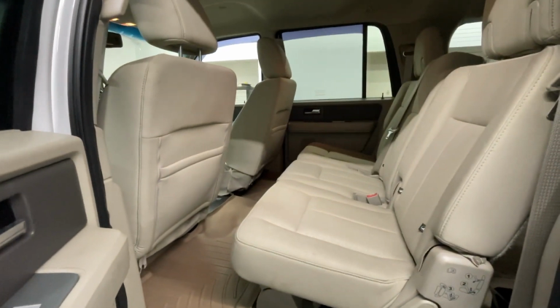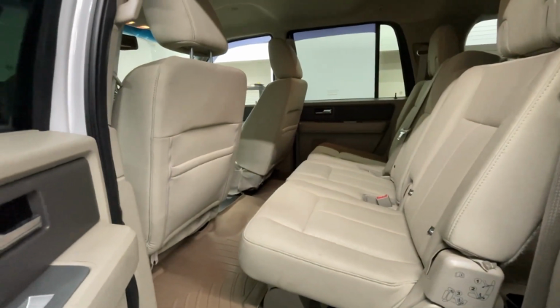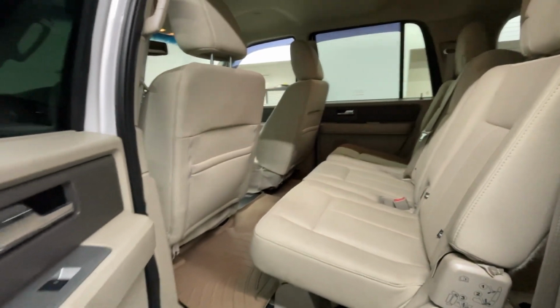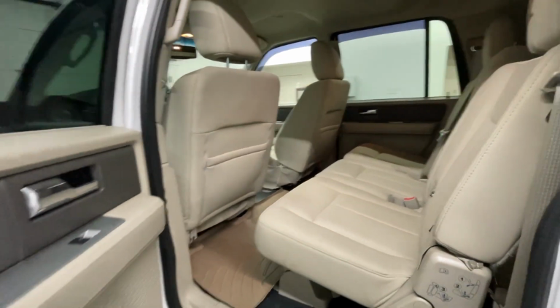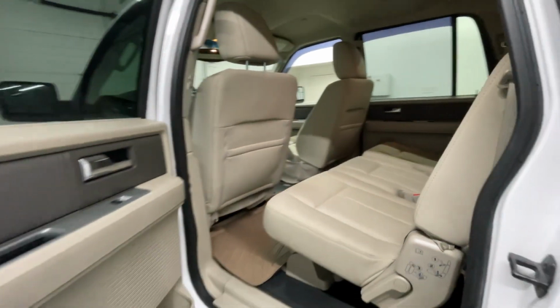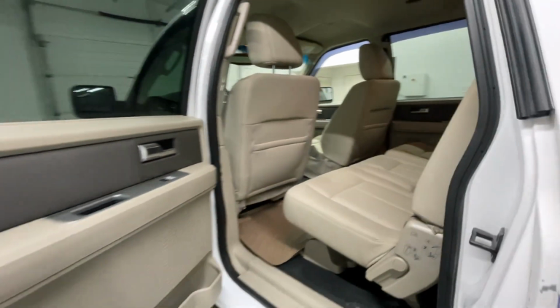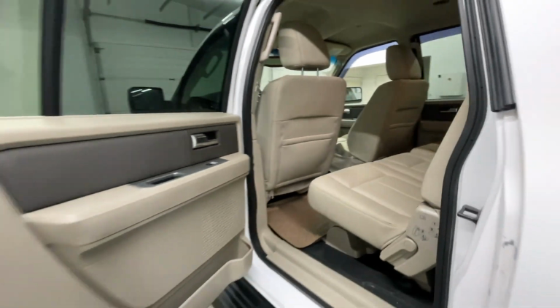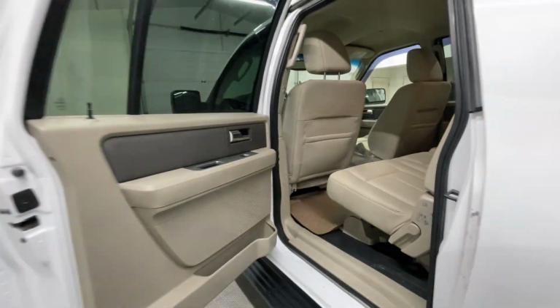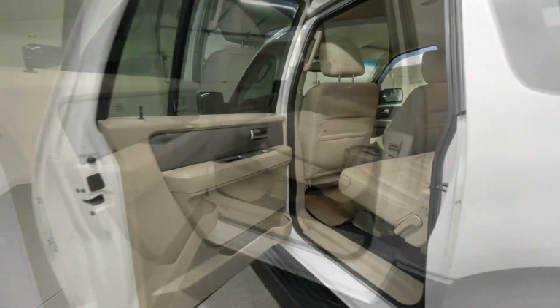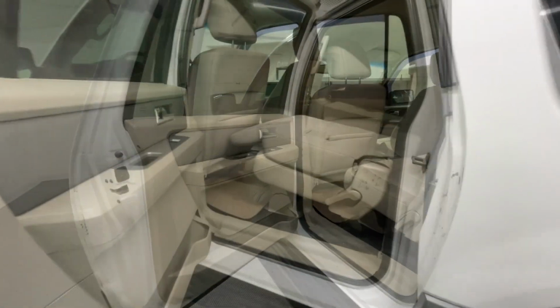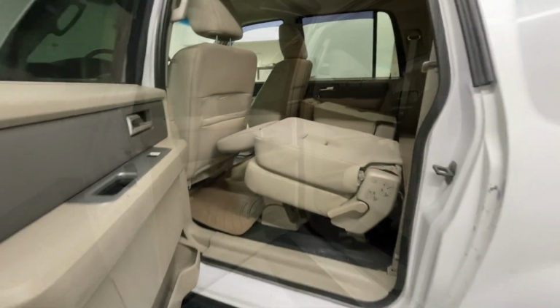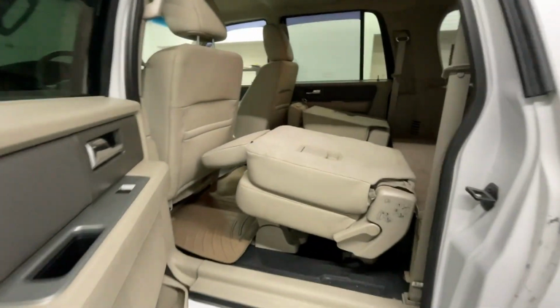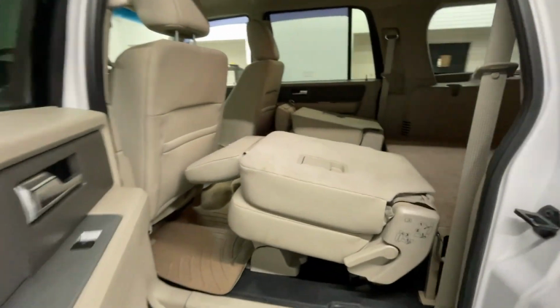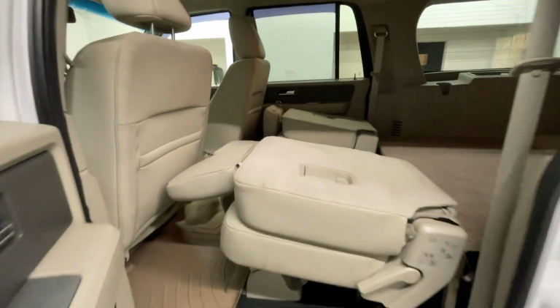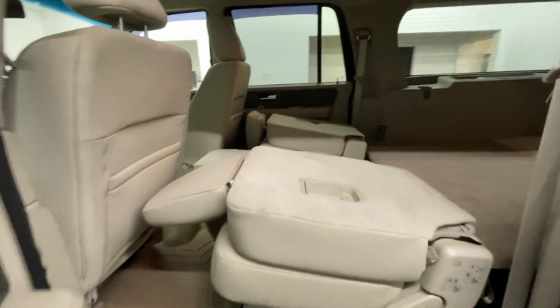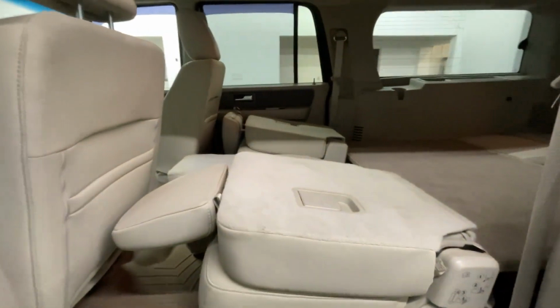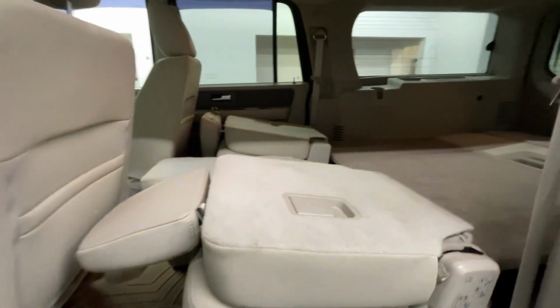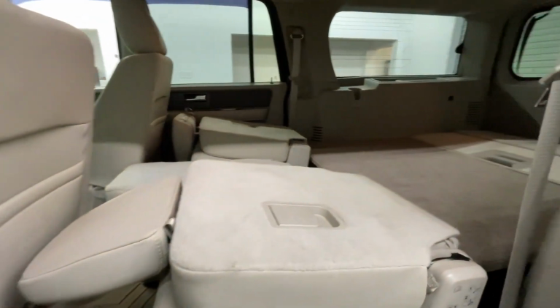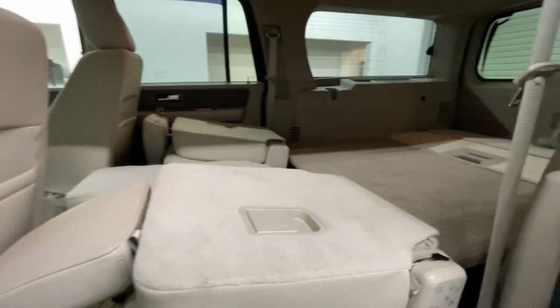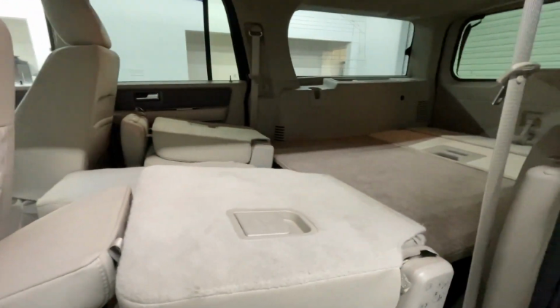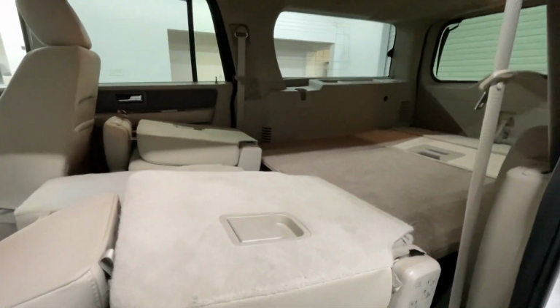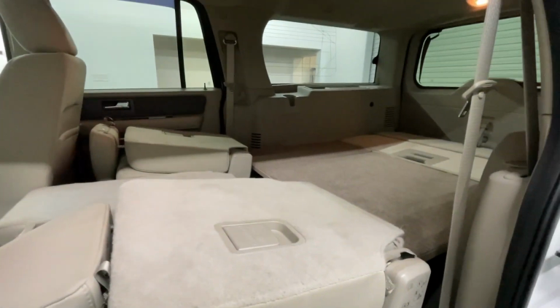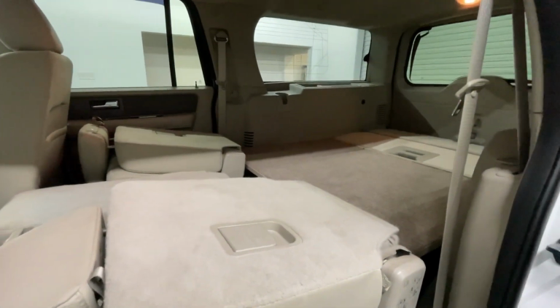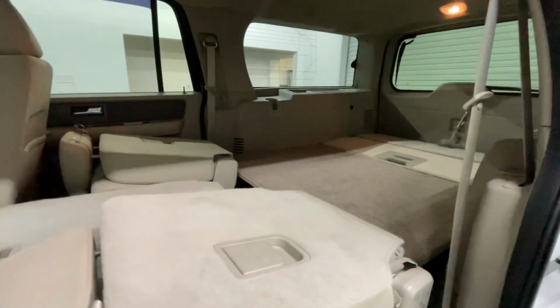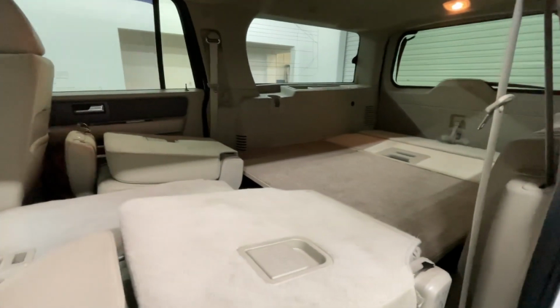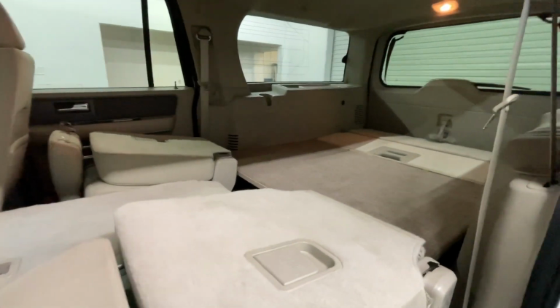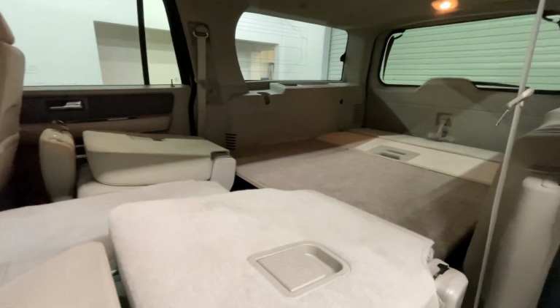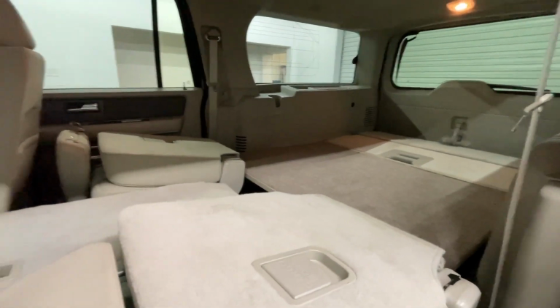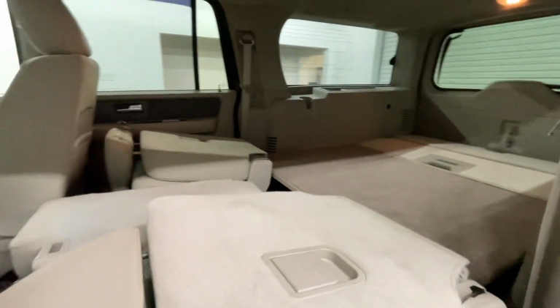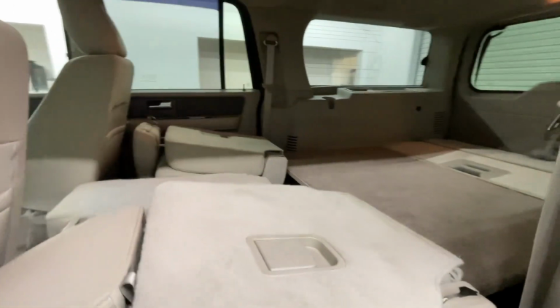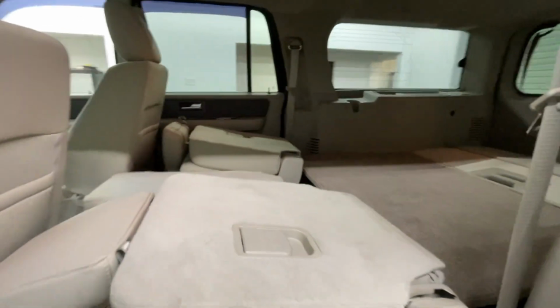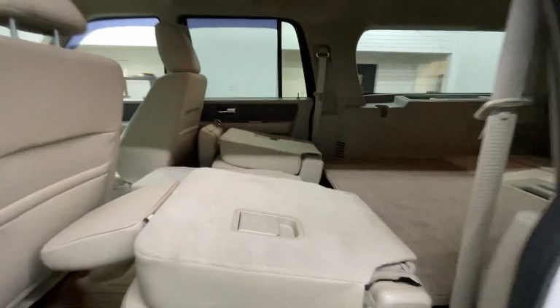Making our way back into the rear of the vehicle, I'm just going to give you guys a second look there — and another look at what it looks like with everything down to really maximize that storage.